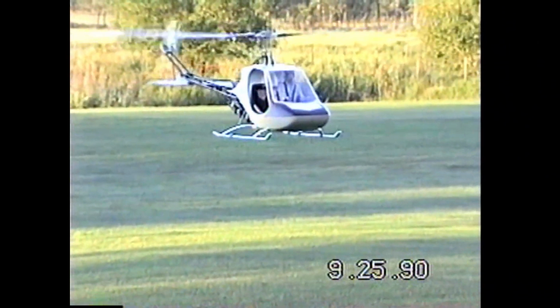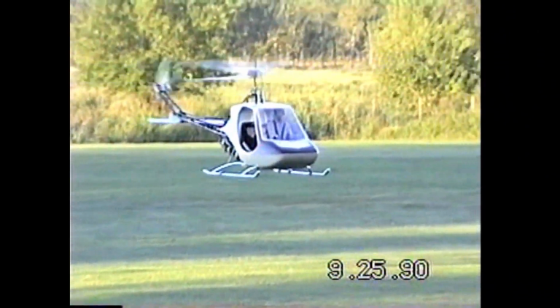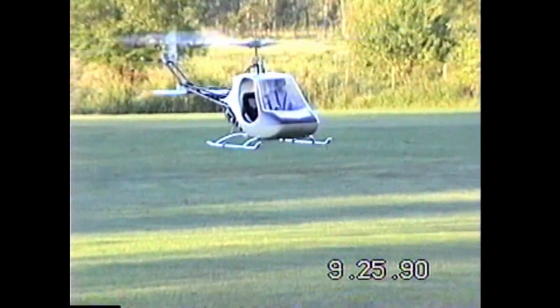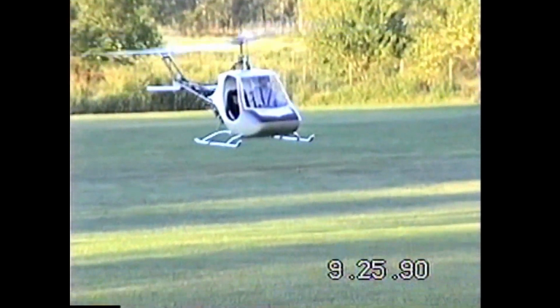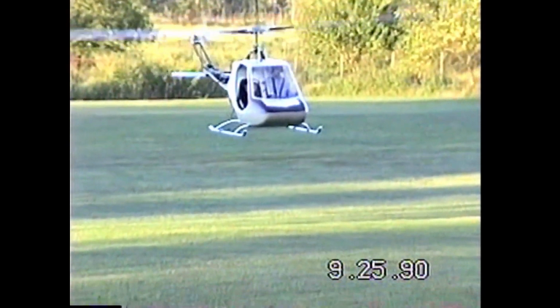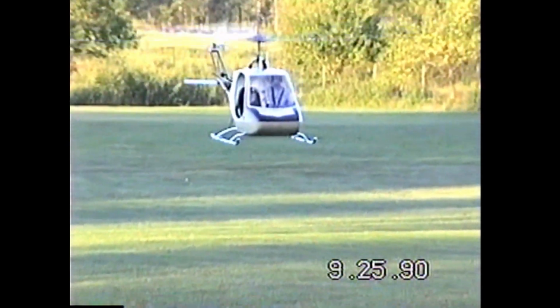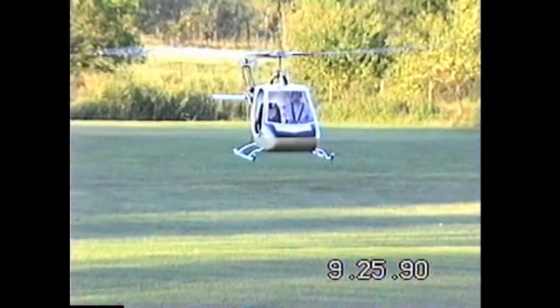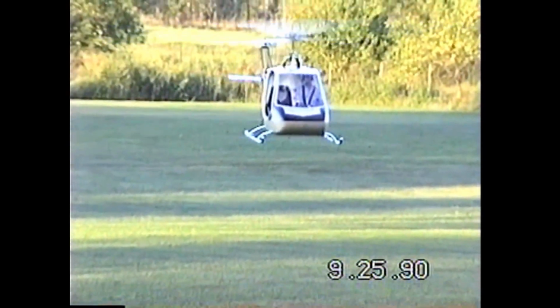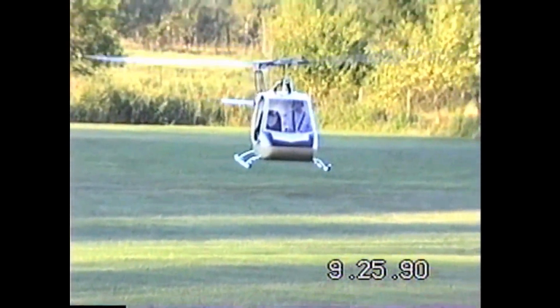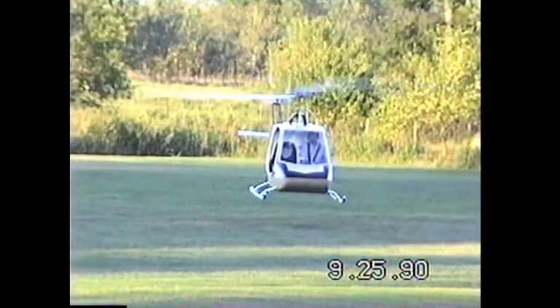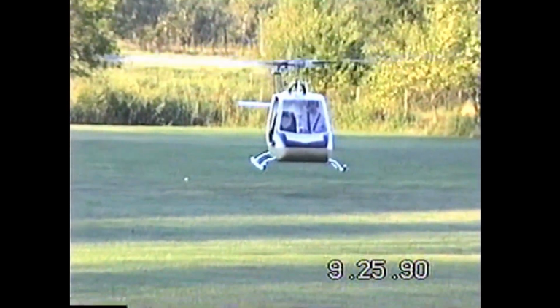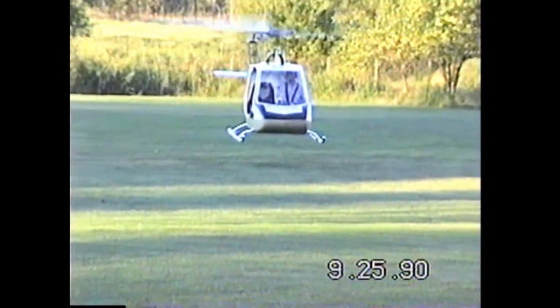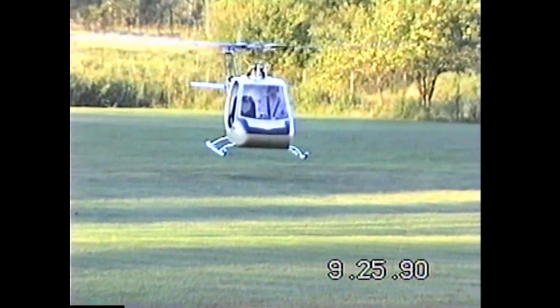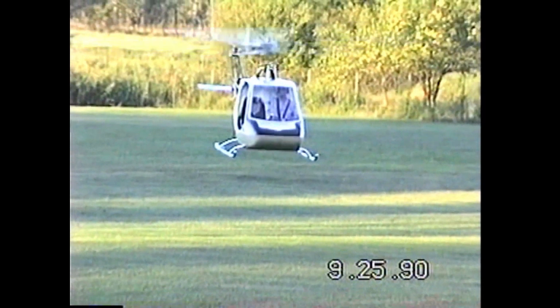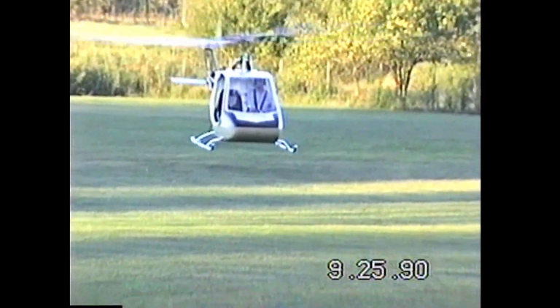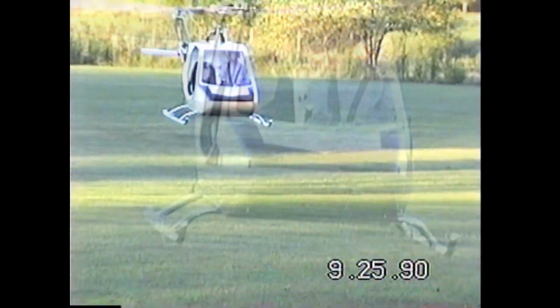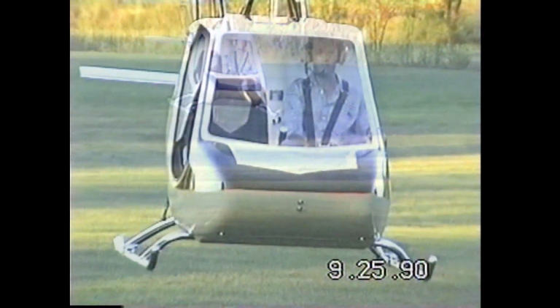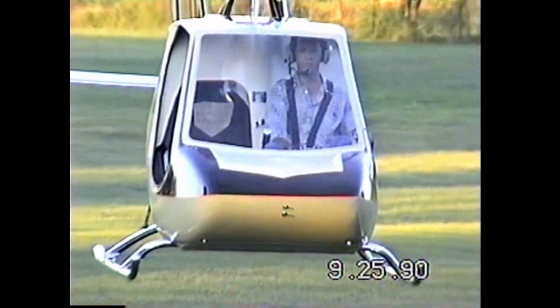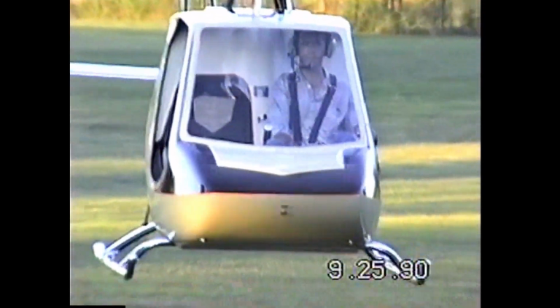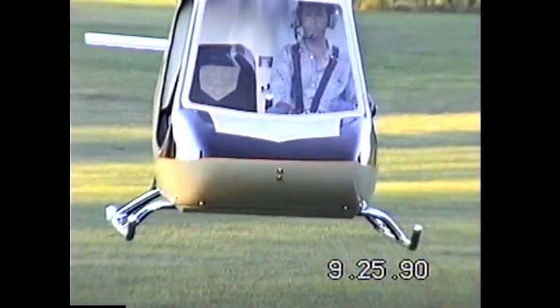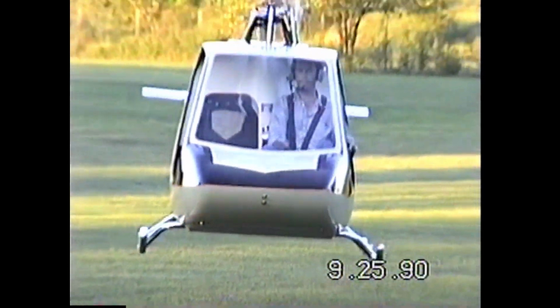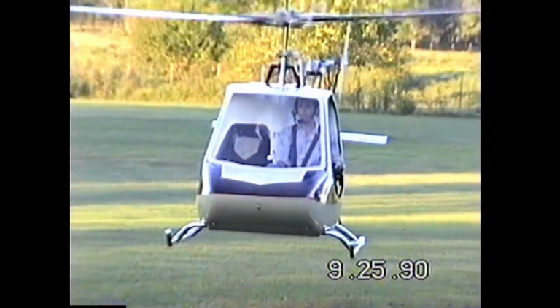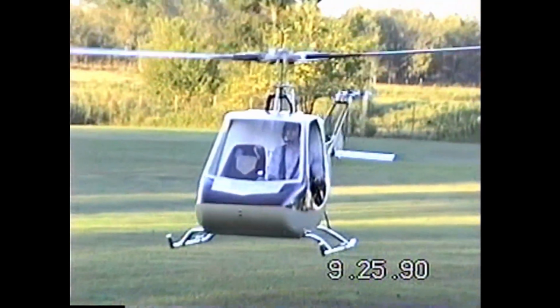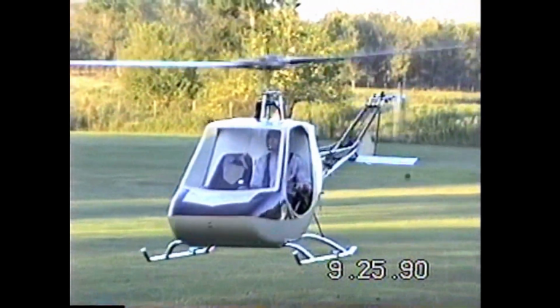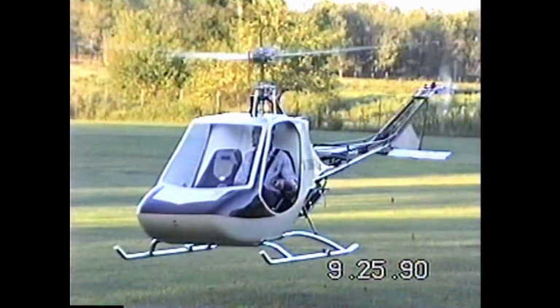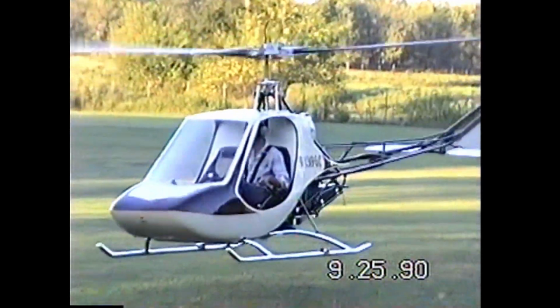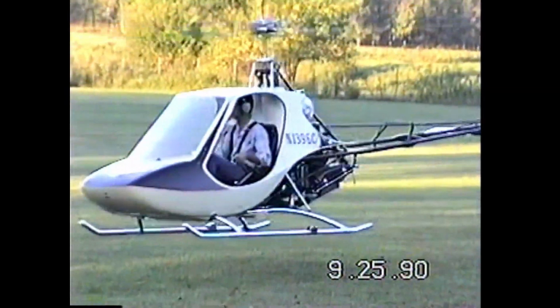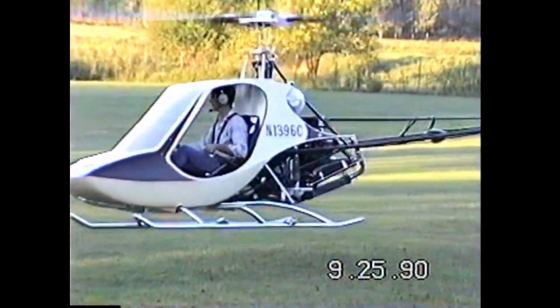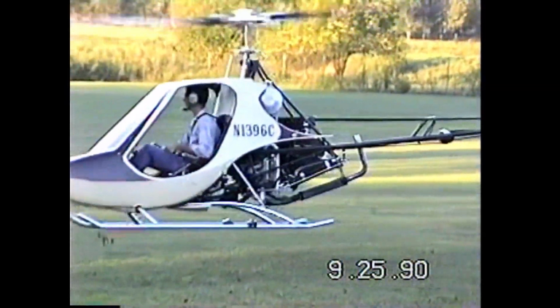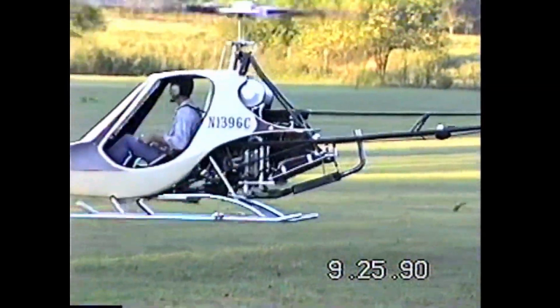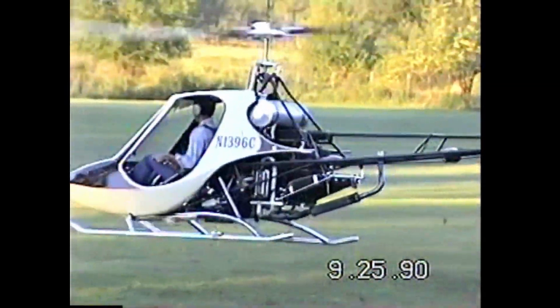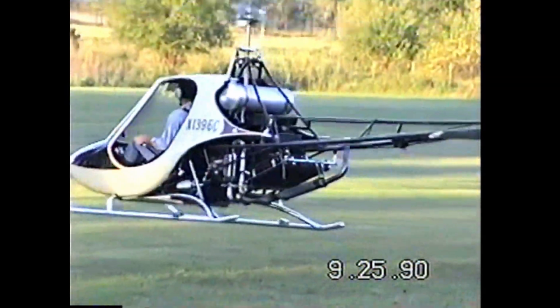The Scorpion II kit helicopter was the first two-seater helicopter by Rotorway, taking 2,000 hours to build. The original motor was an Evinrude 140 horsepower two-stroke outboard.